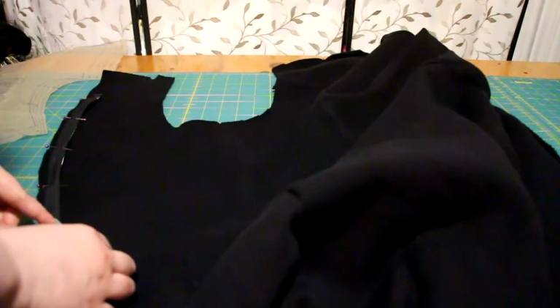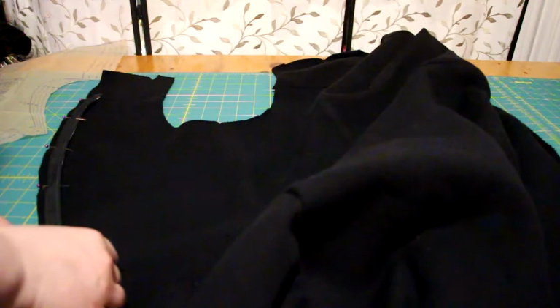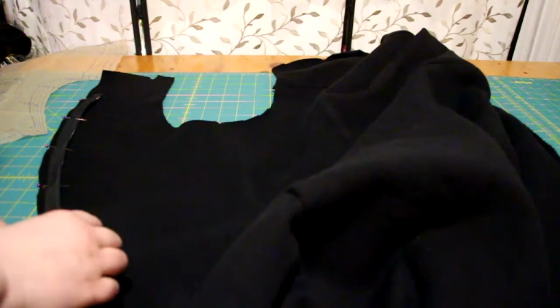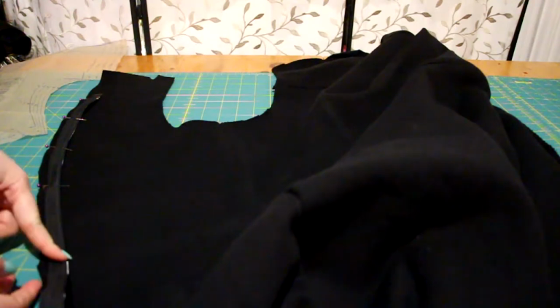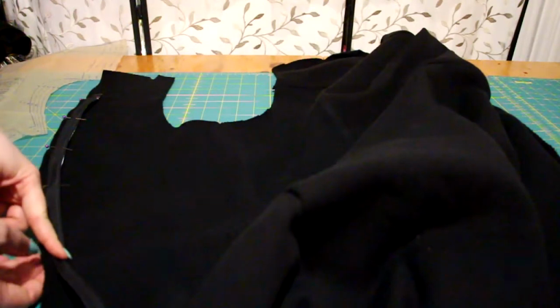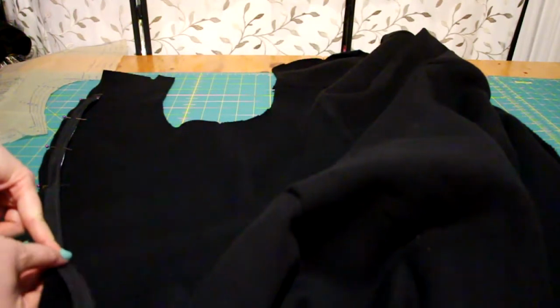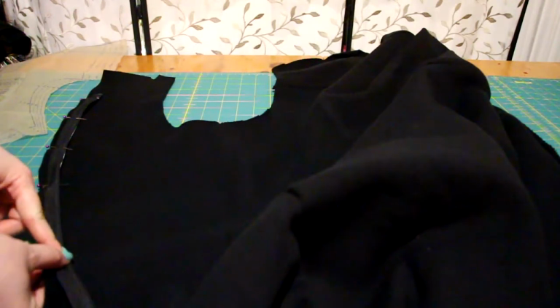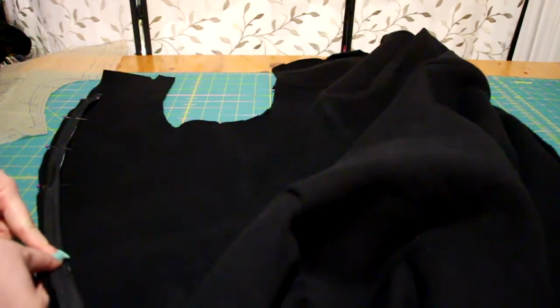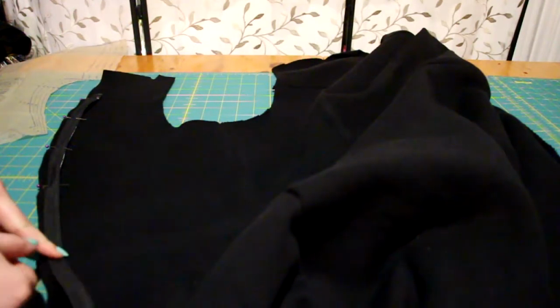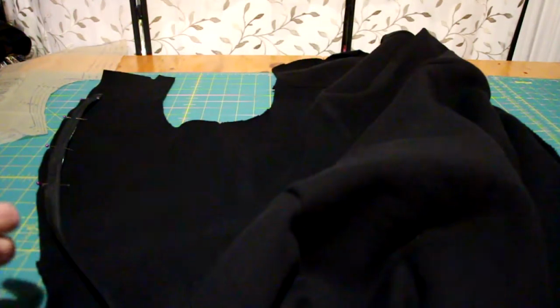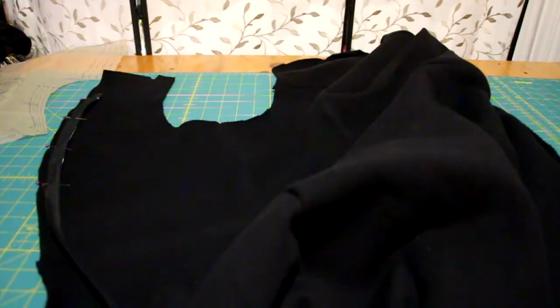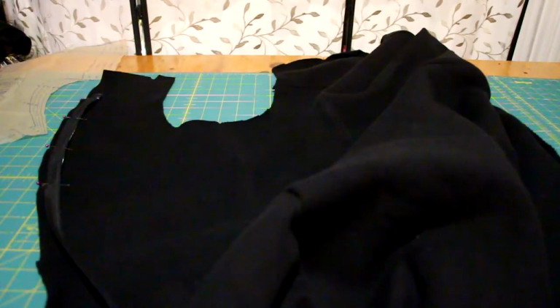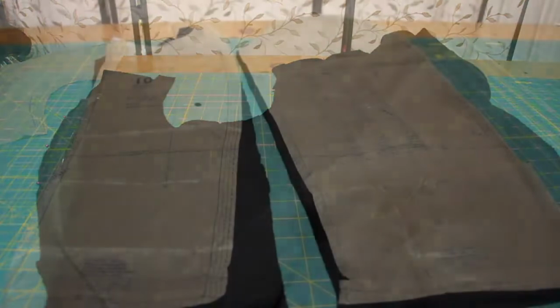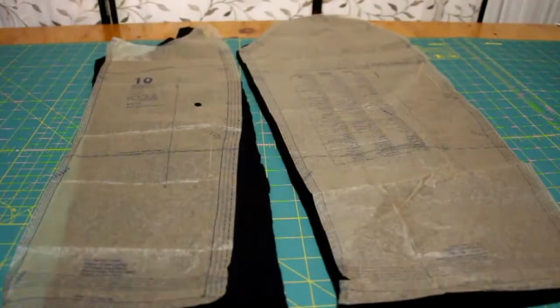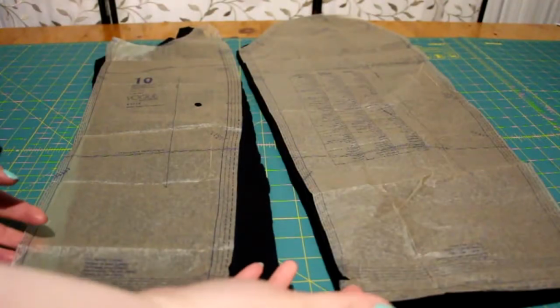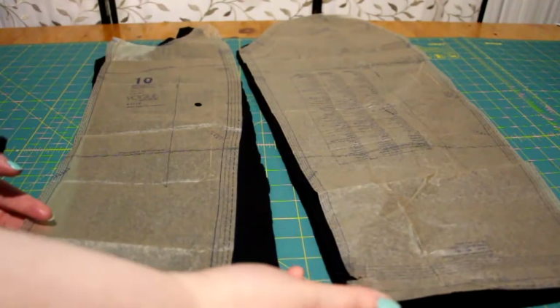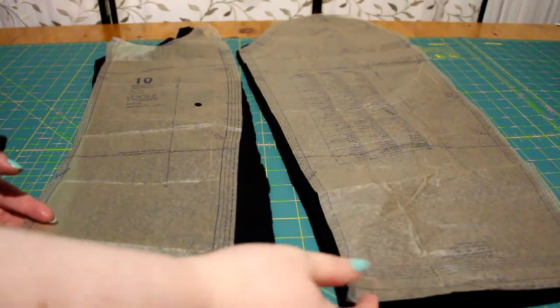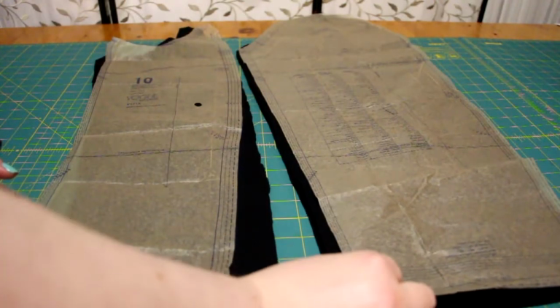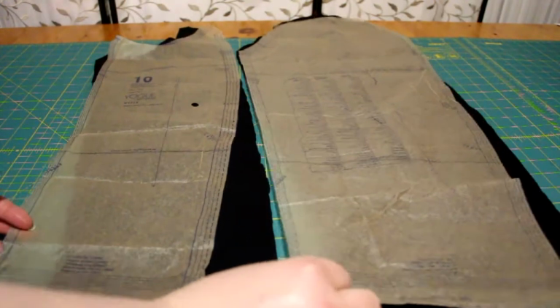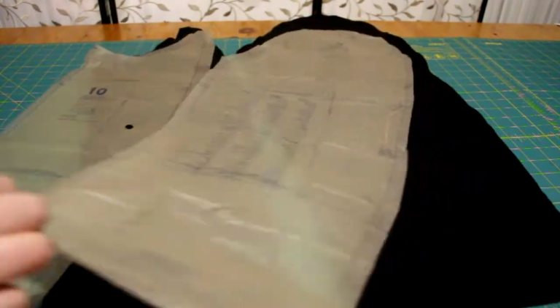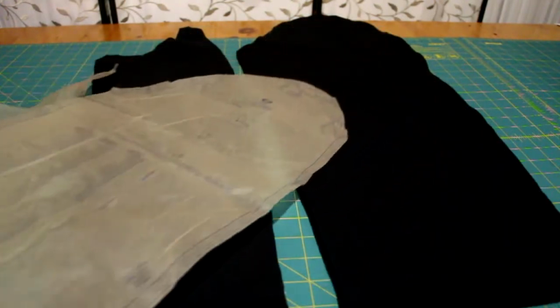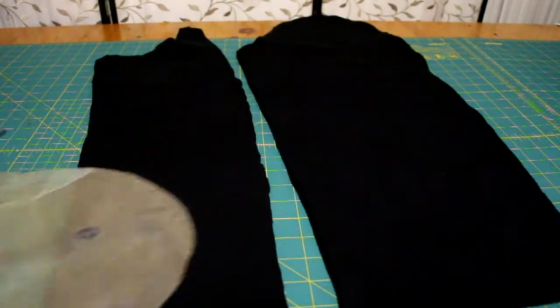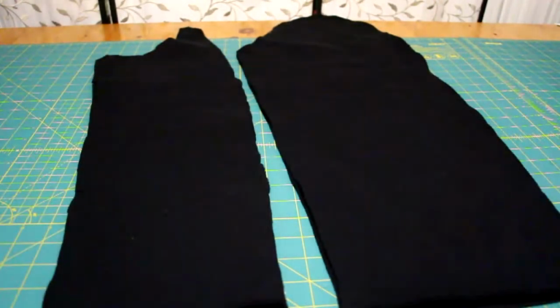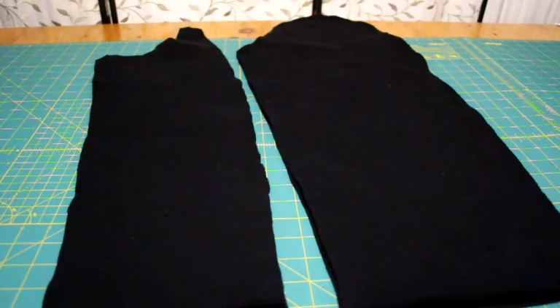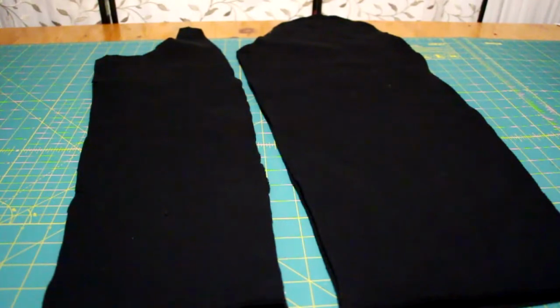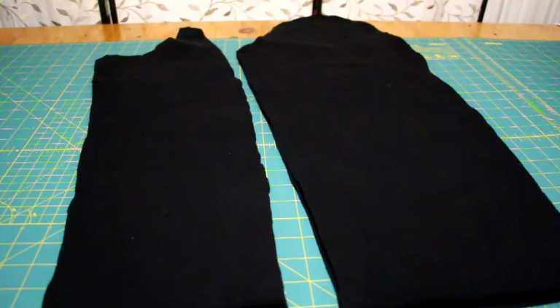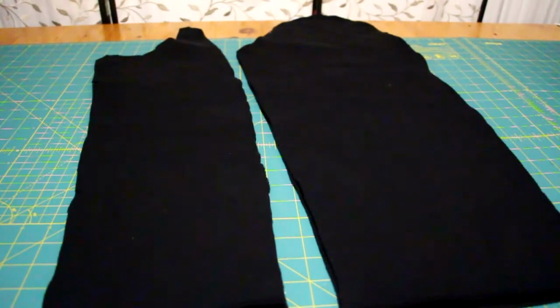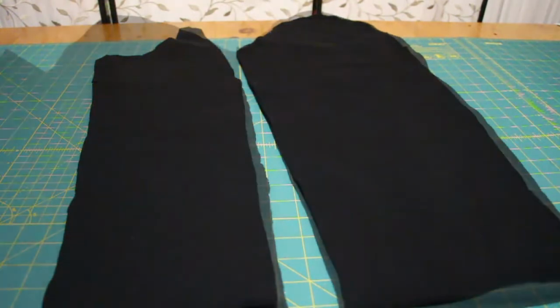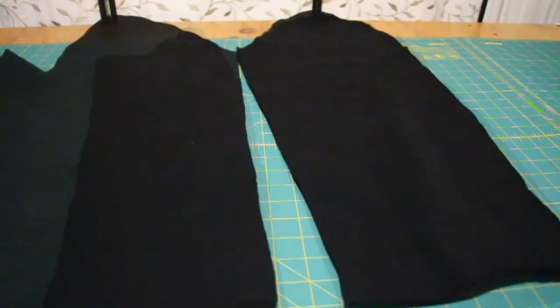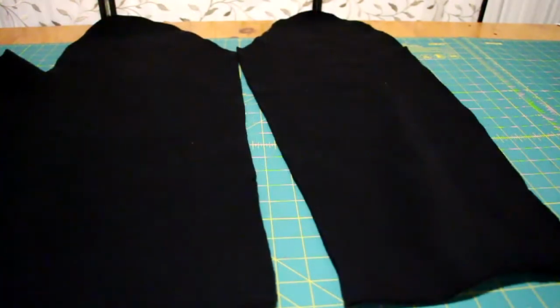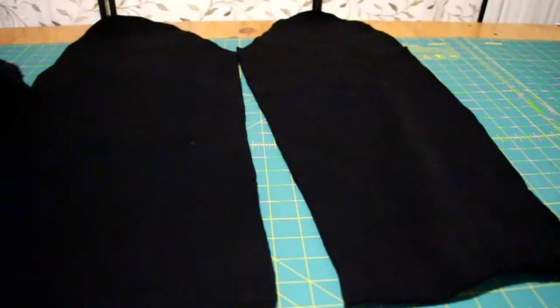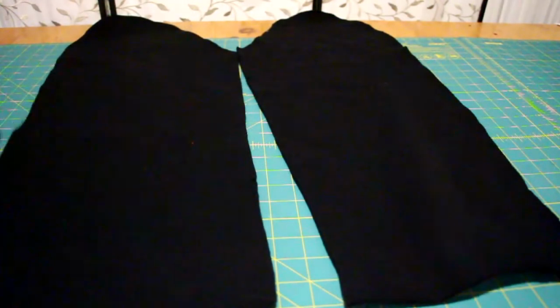Then I sewed the shoulder seams together. Next, I sewed the sleeves together — for a jacket pattern, it's in two pieces for mobility, so you sew the two sides together to make the sleeves.